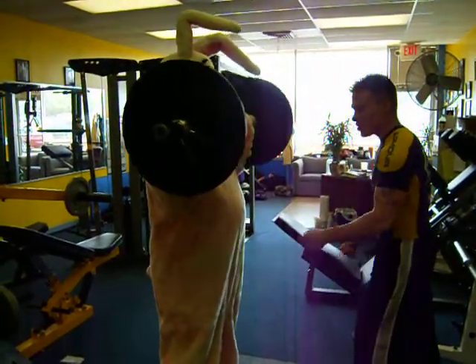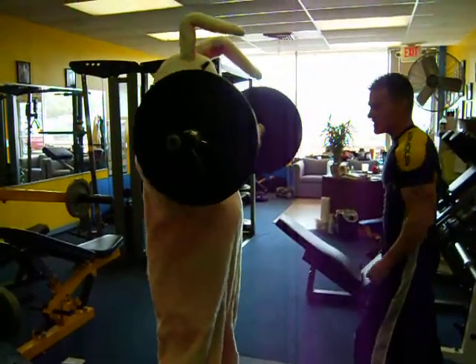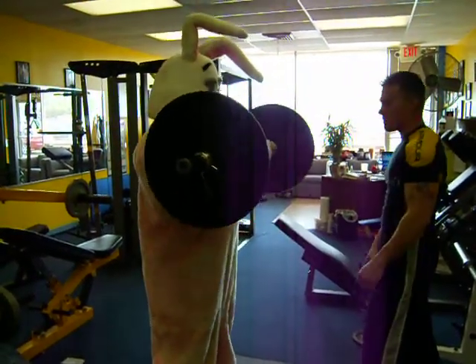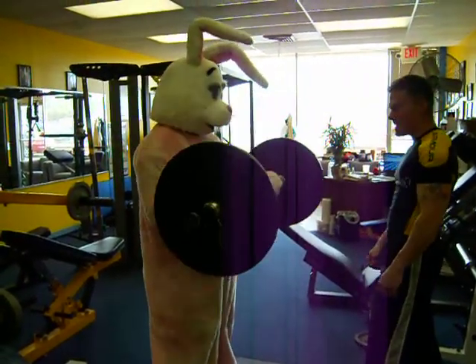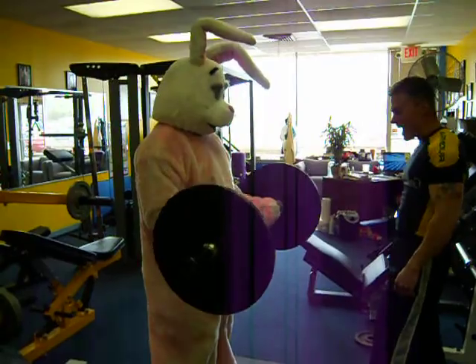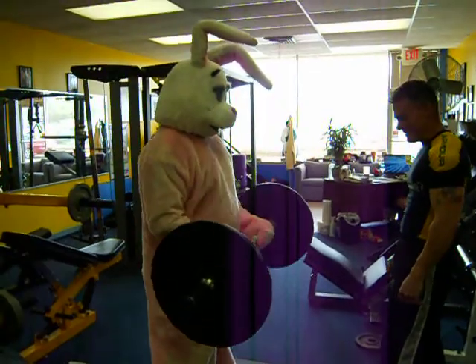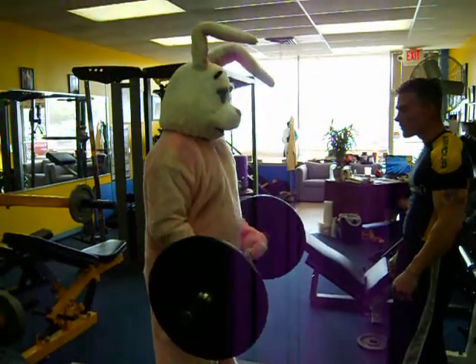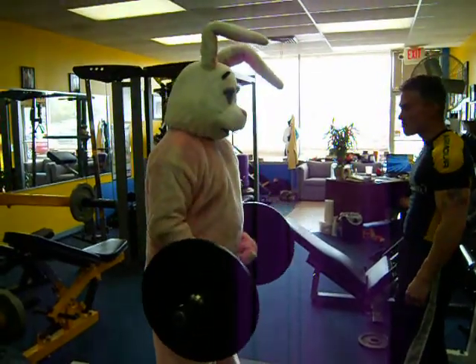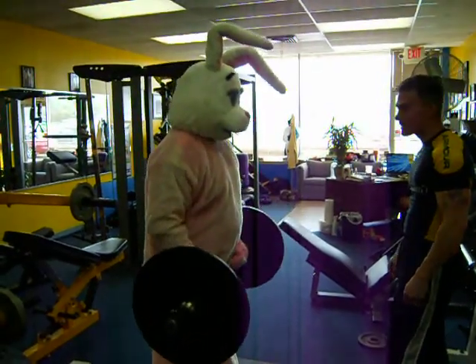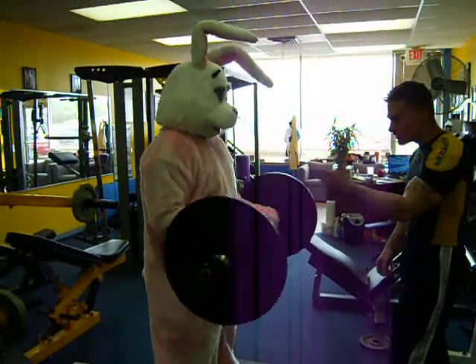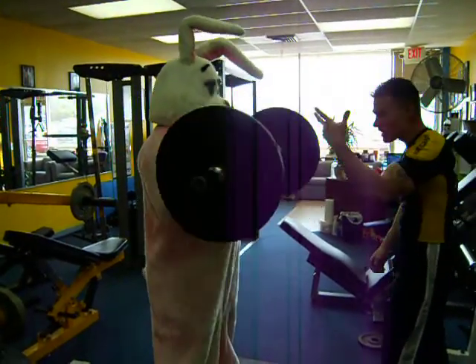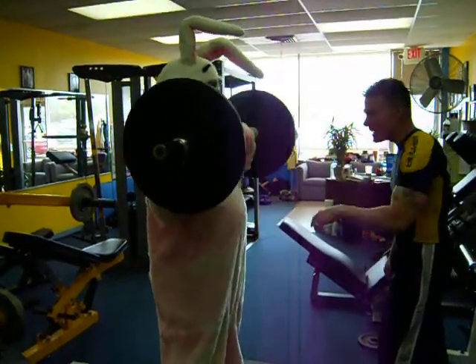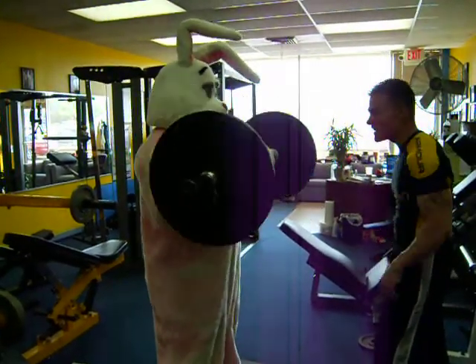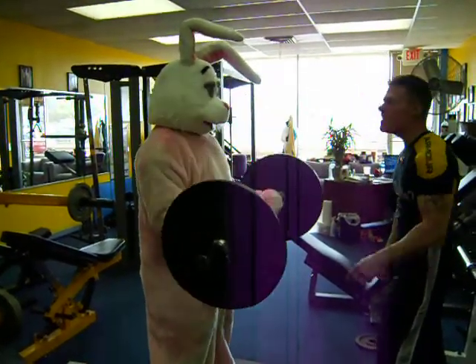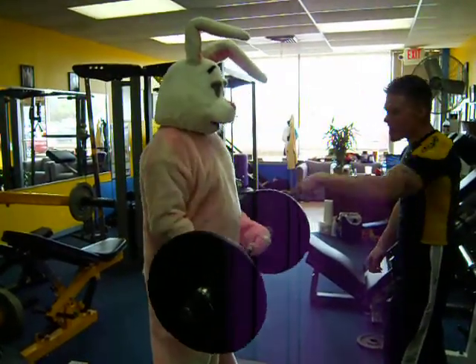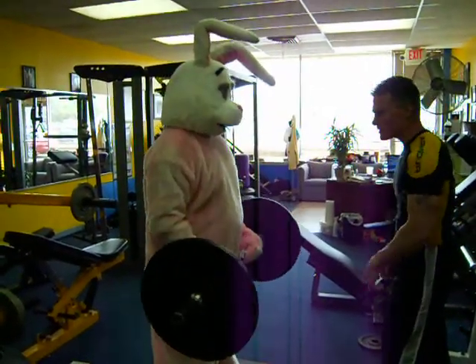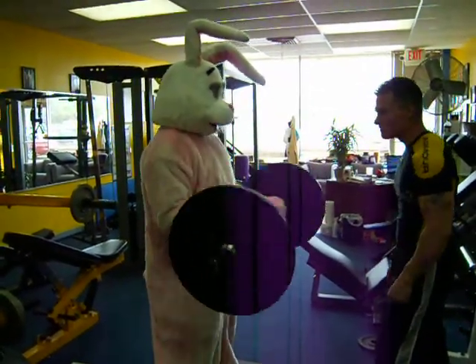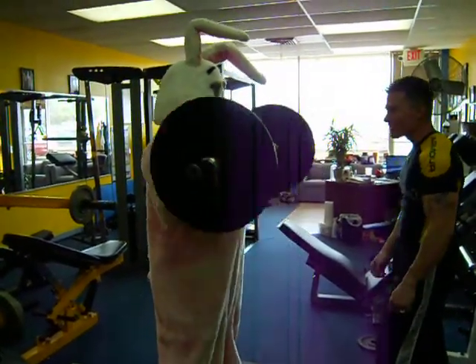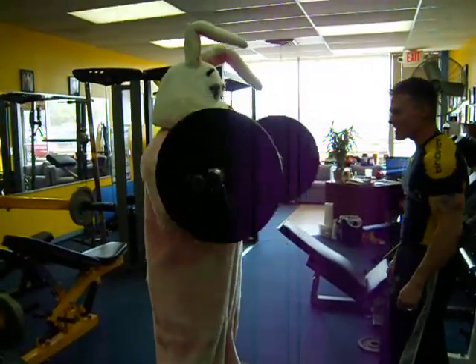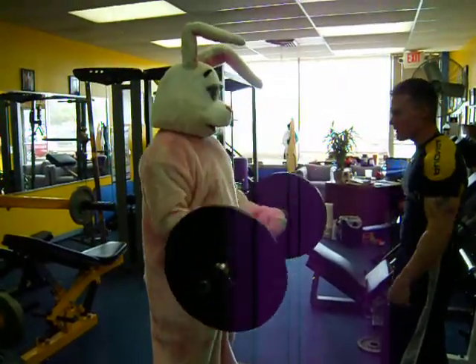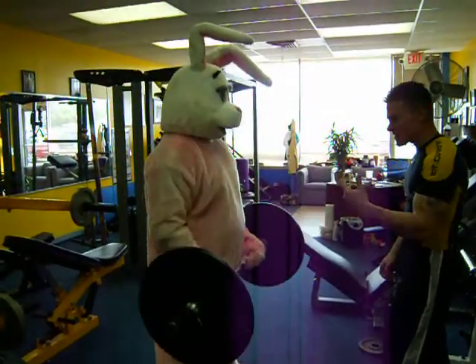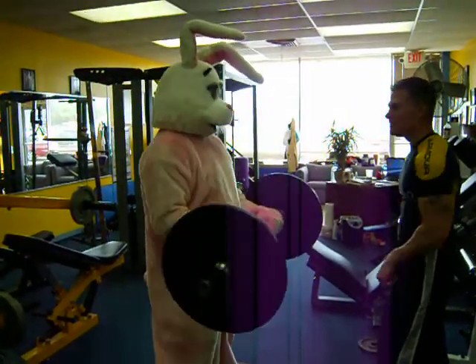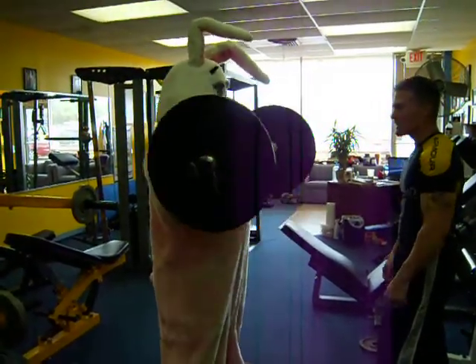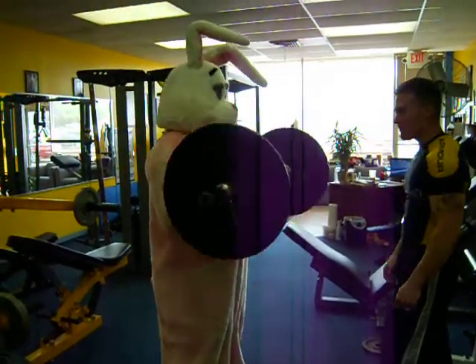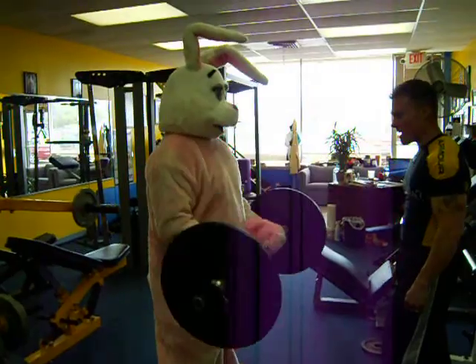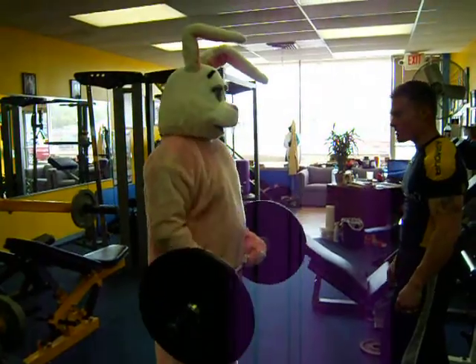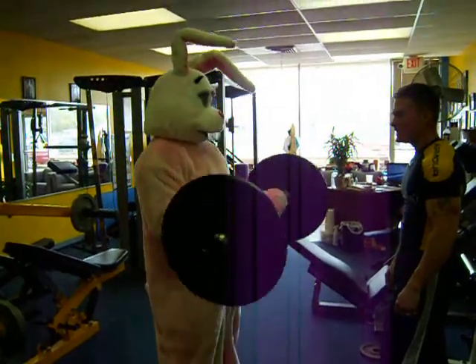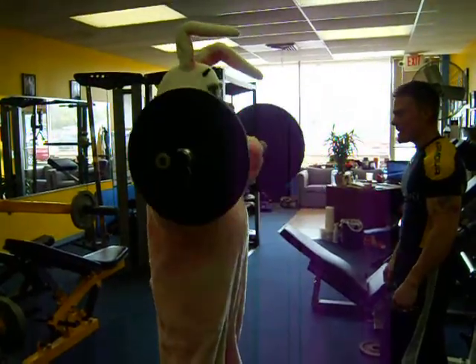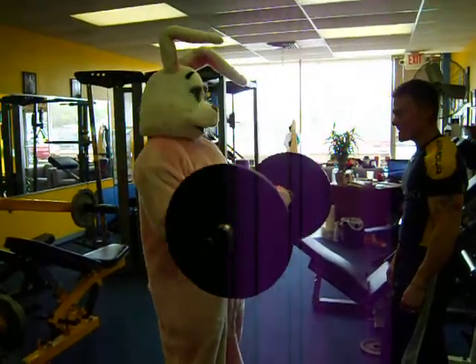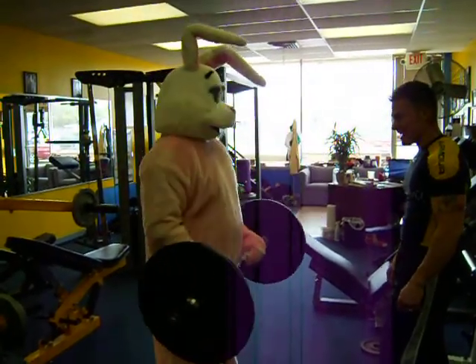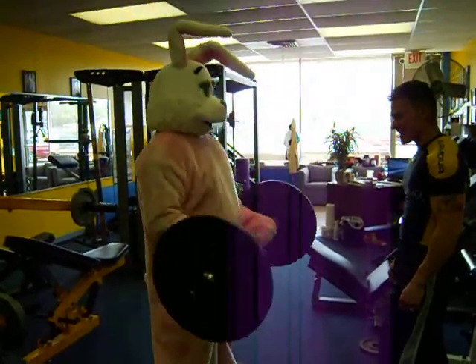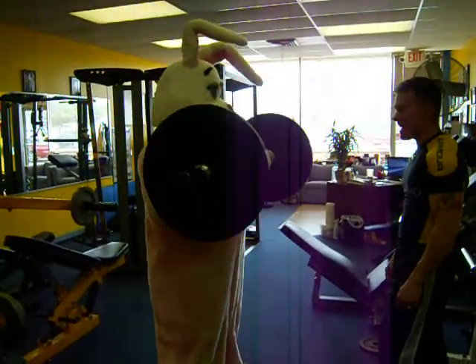Look, Easter Bunny. Curl it up, brother. Go, go, go. That's it. Faster. That's it. Faster. Come on. Faster. That's it. You've got it. Go ahead.